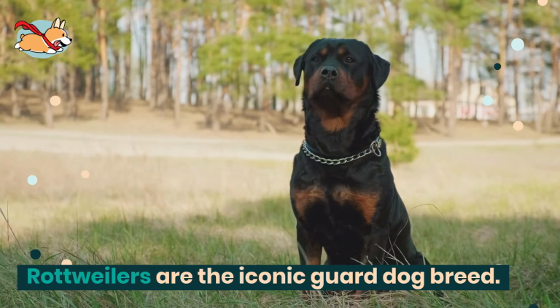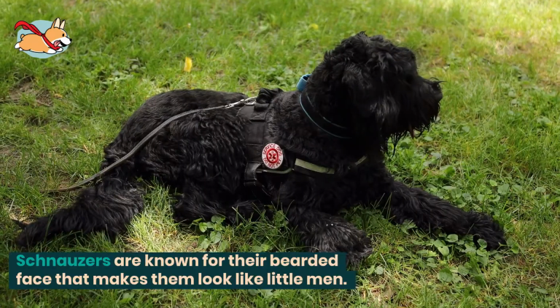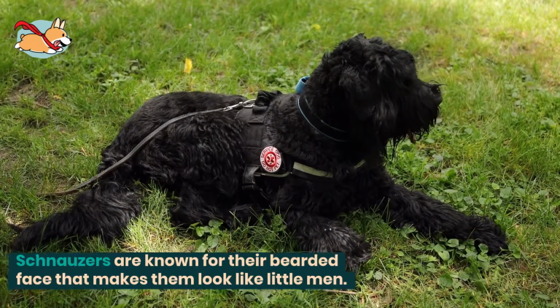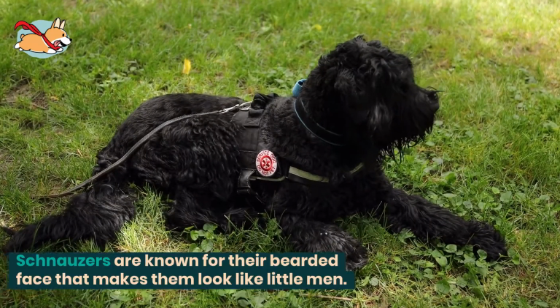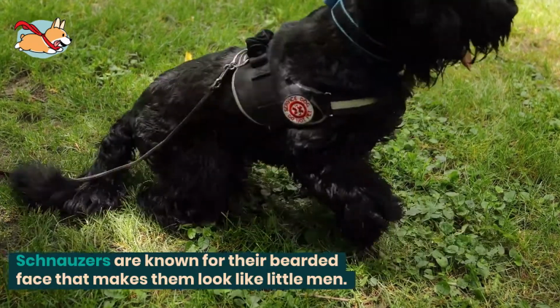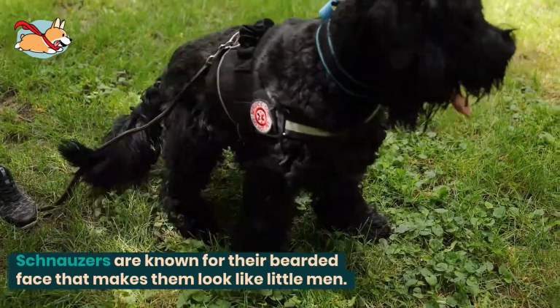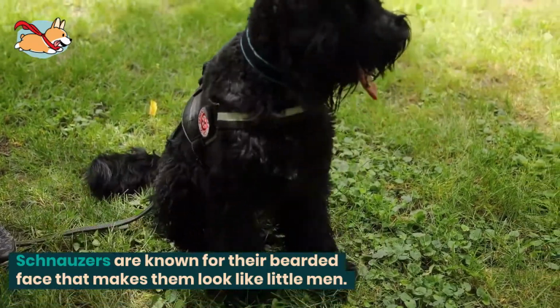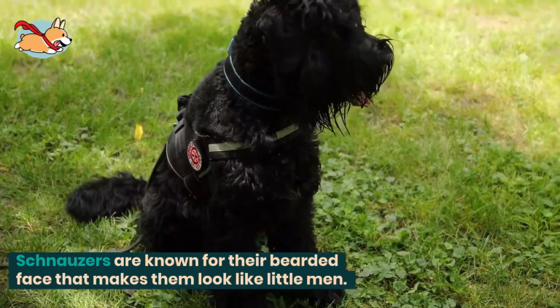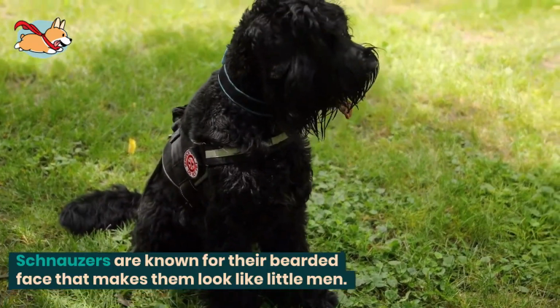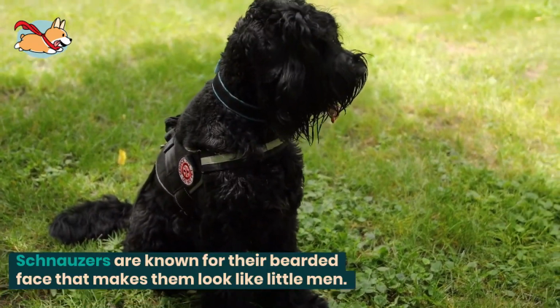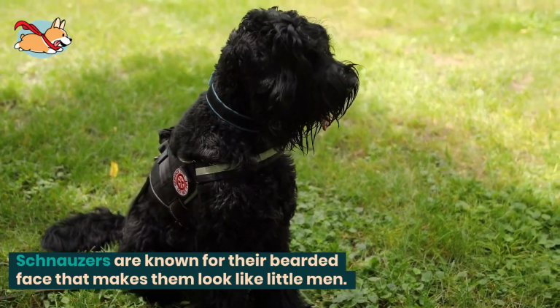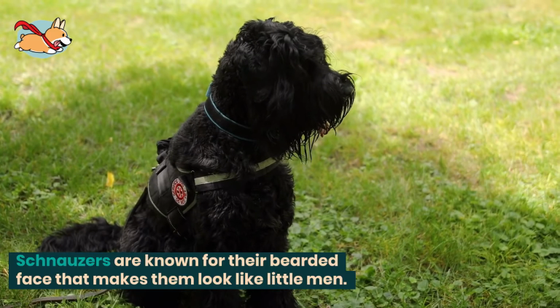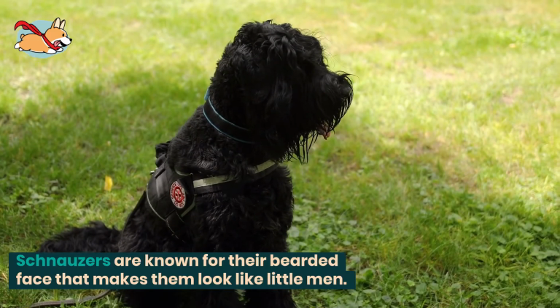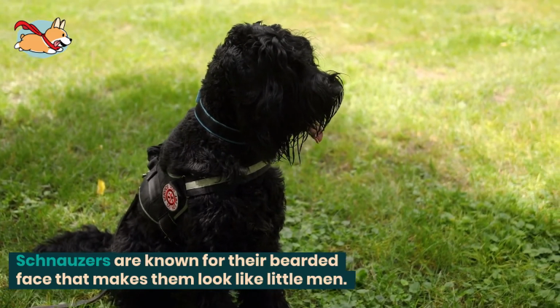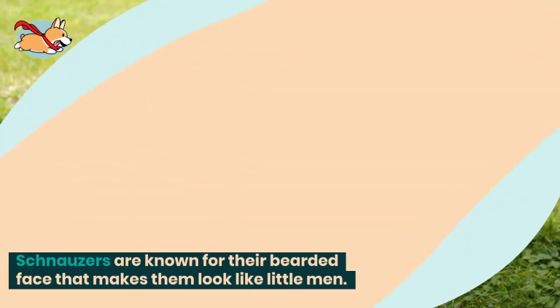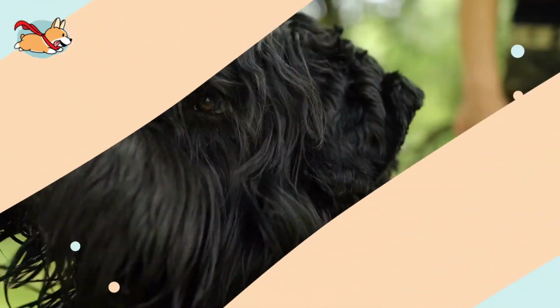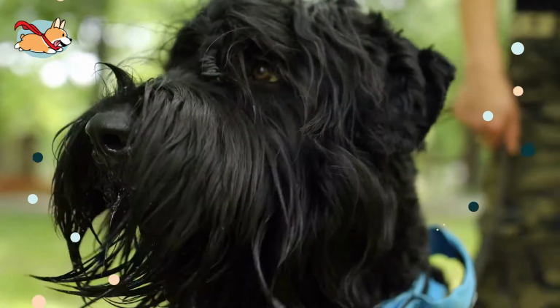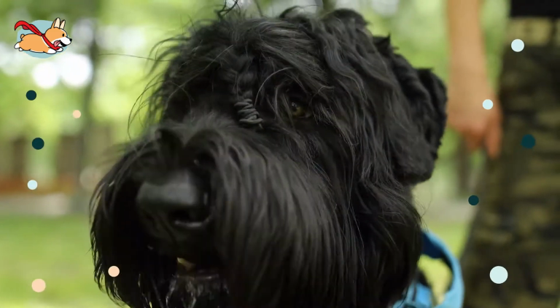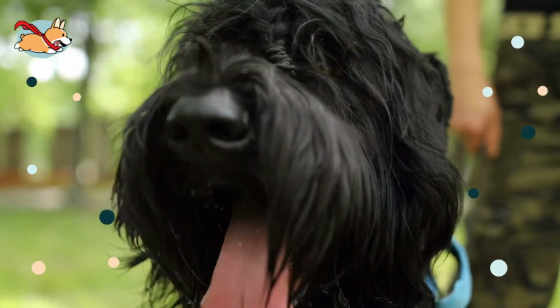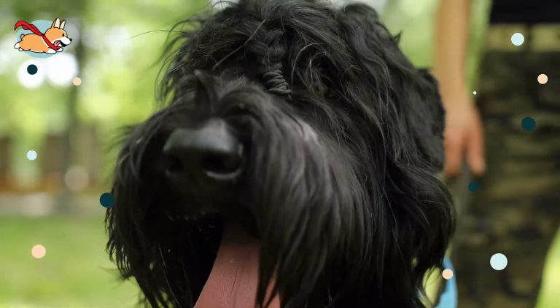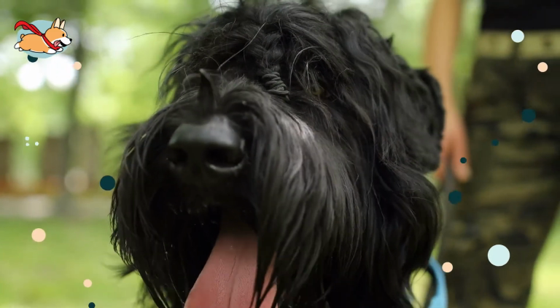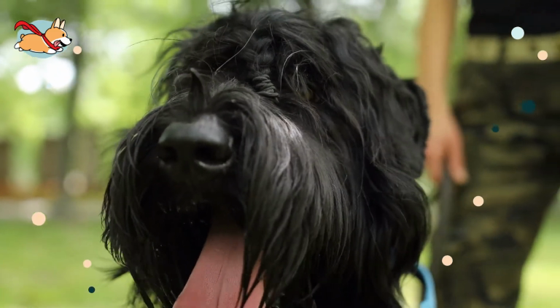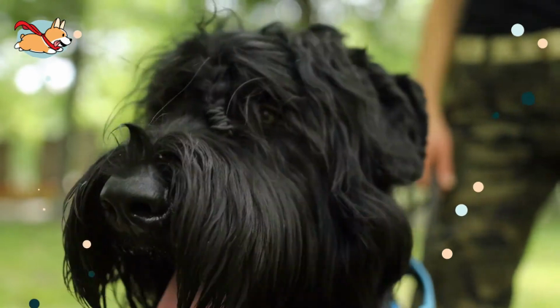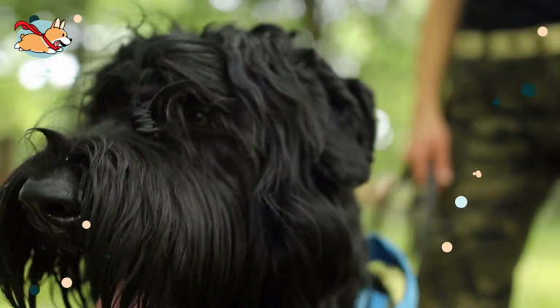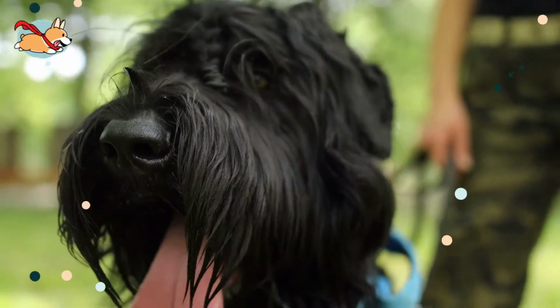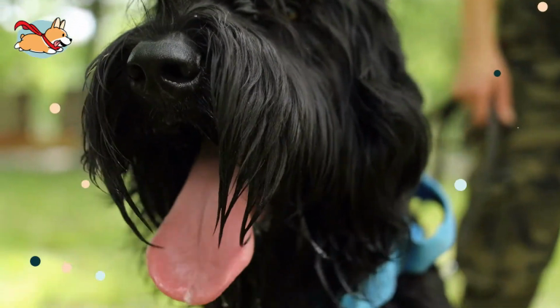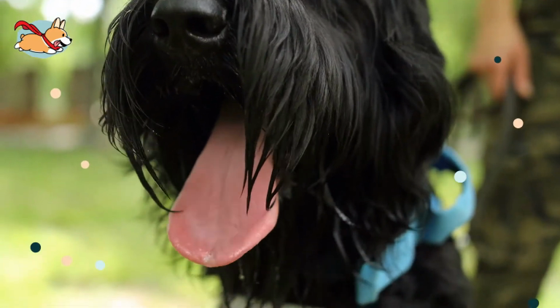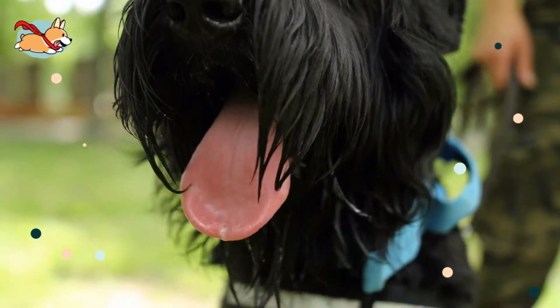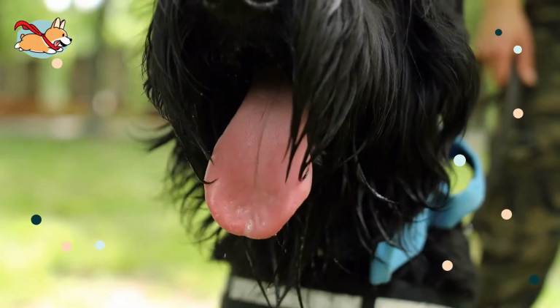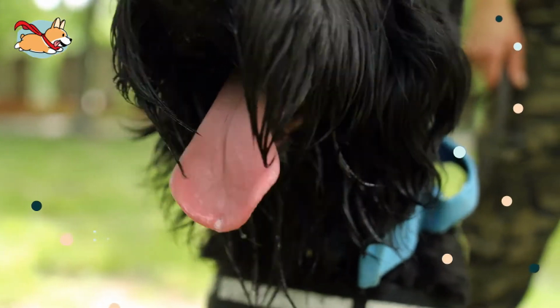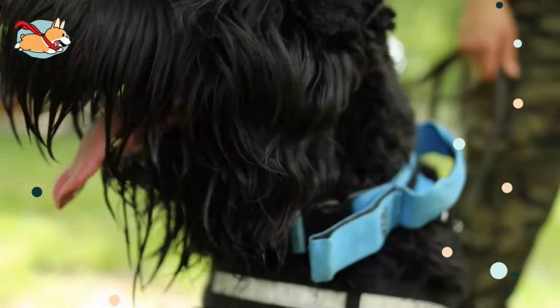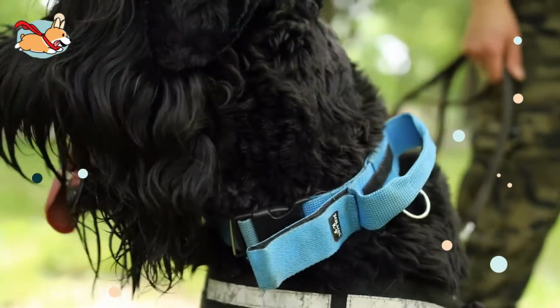Schnauzers are known for their bearded face that makes them look like a little man. This friendly and intelligent black breed can adapt to just about any kind of home. They come in three sizes: giant, standard, and miniature.